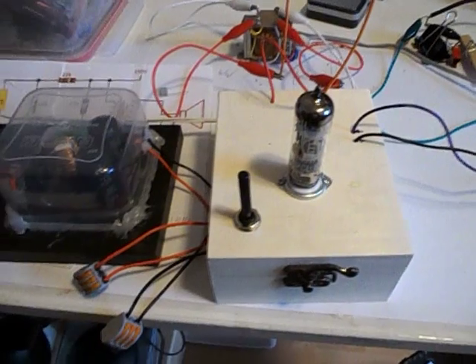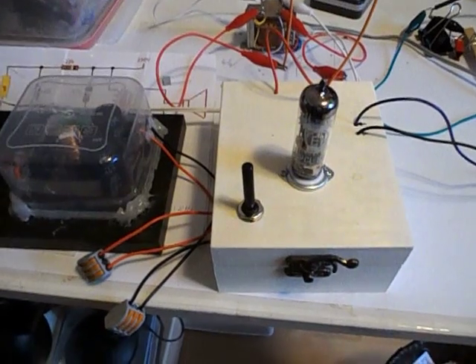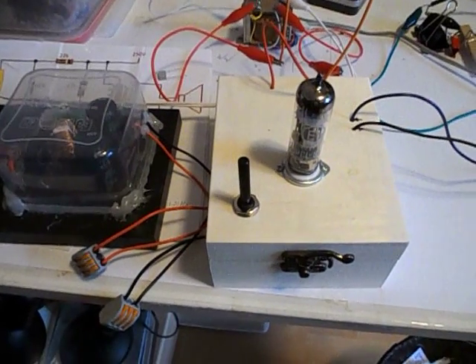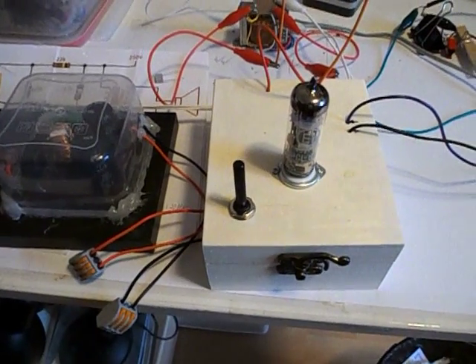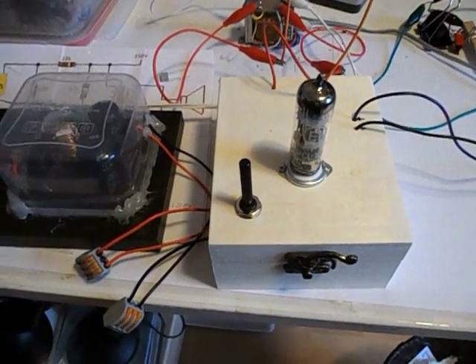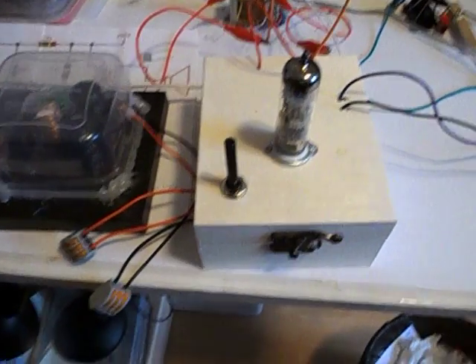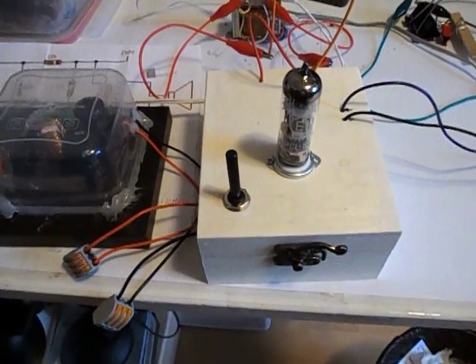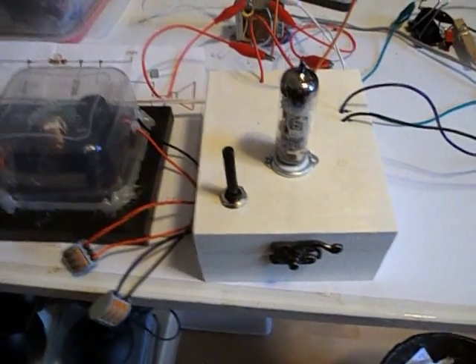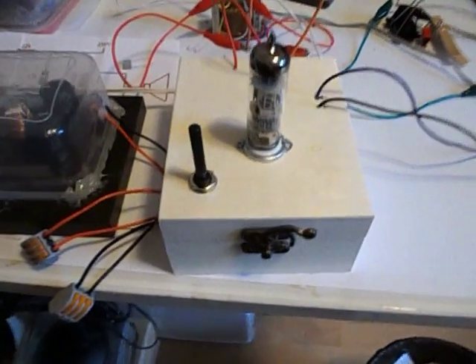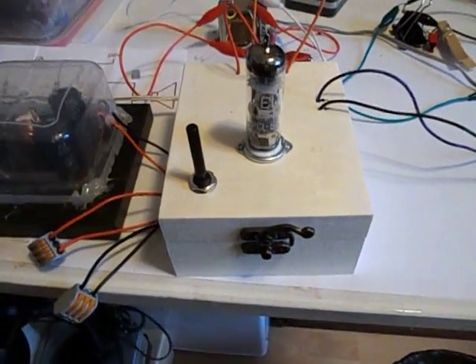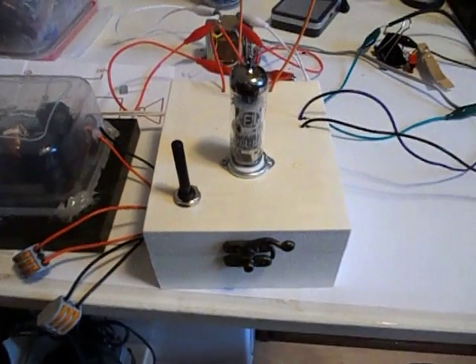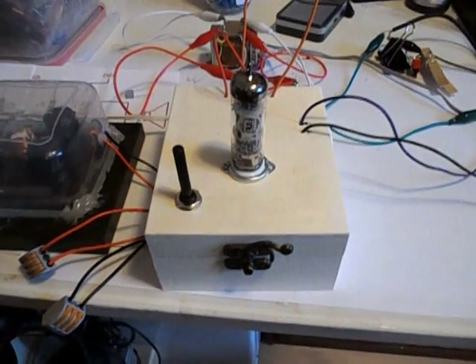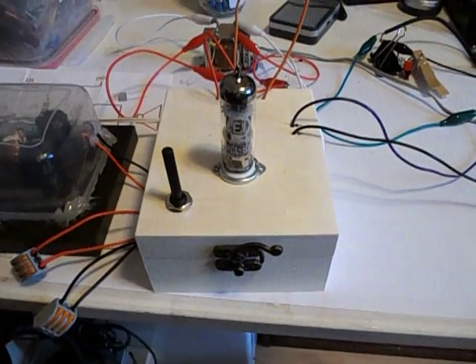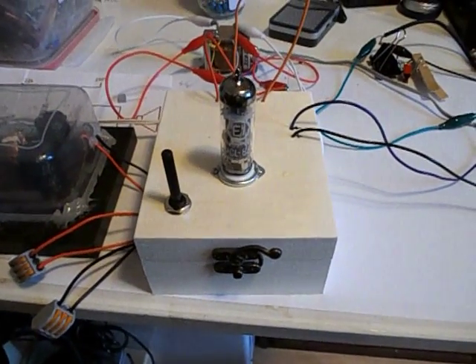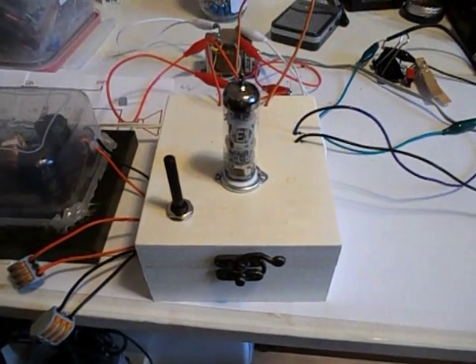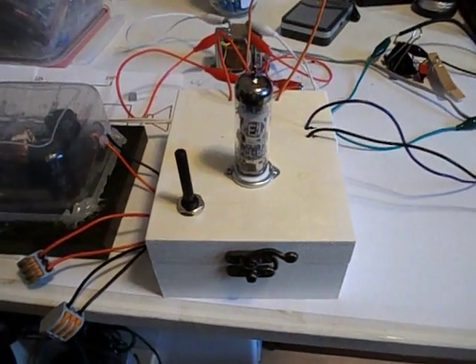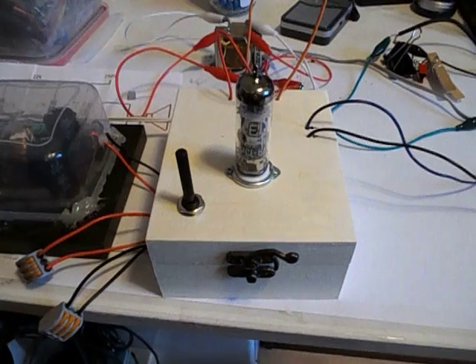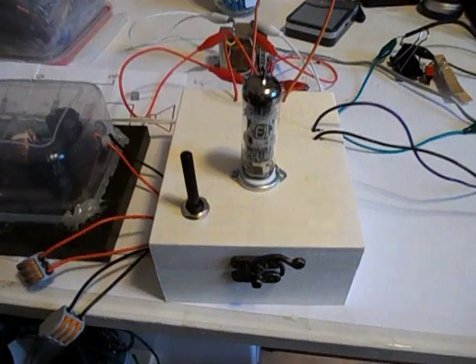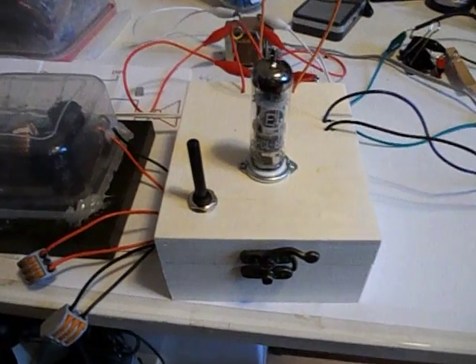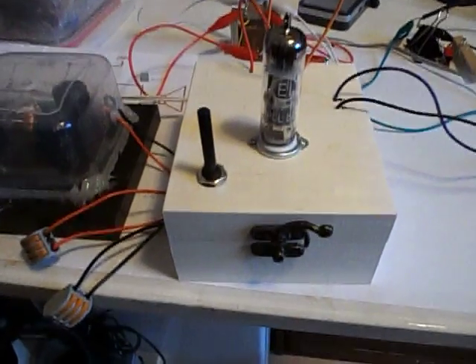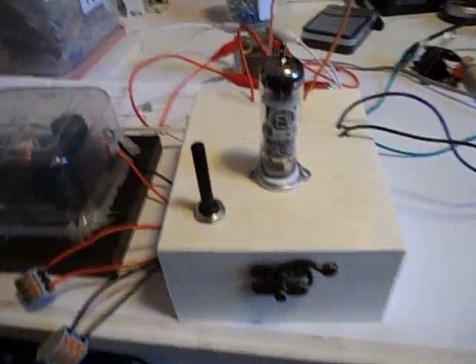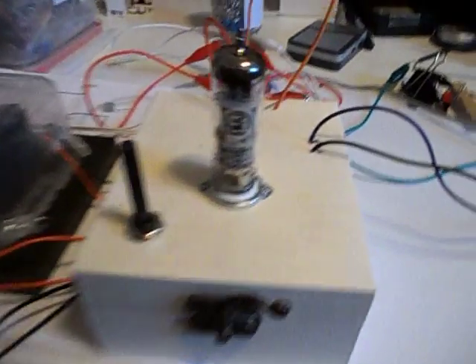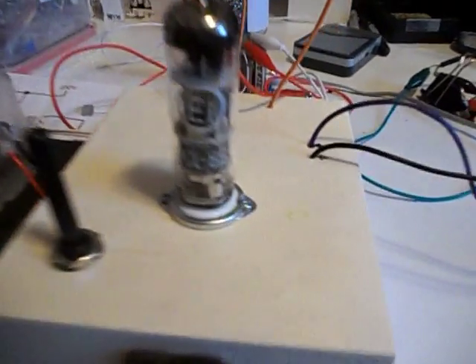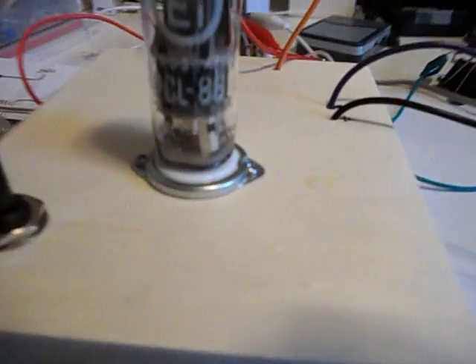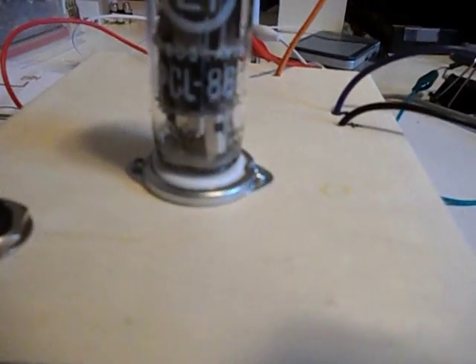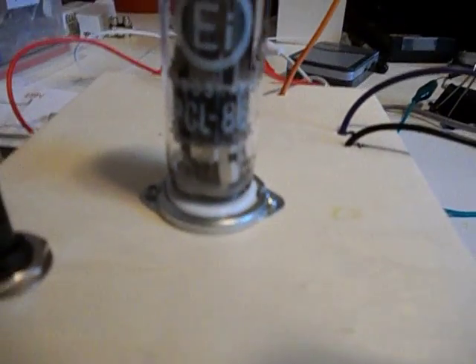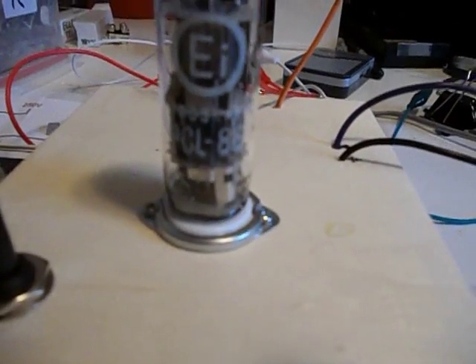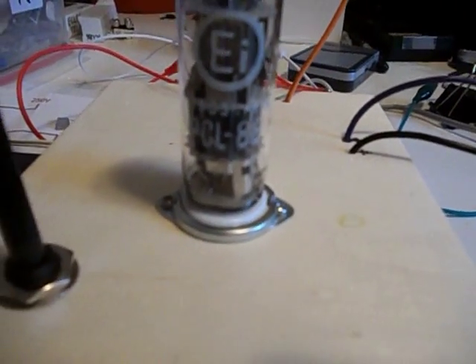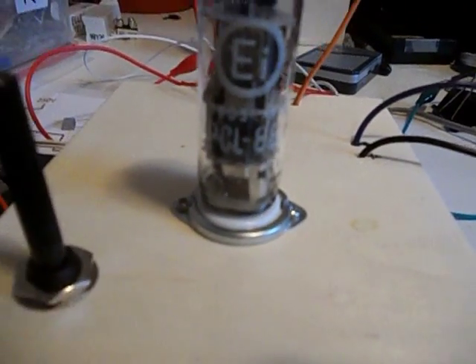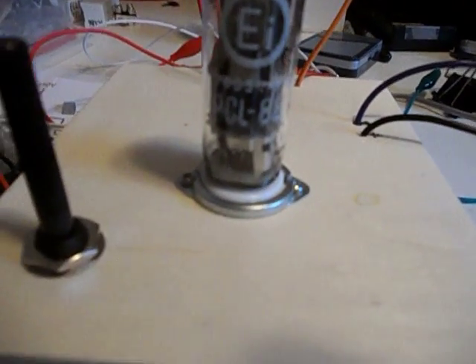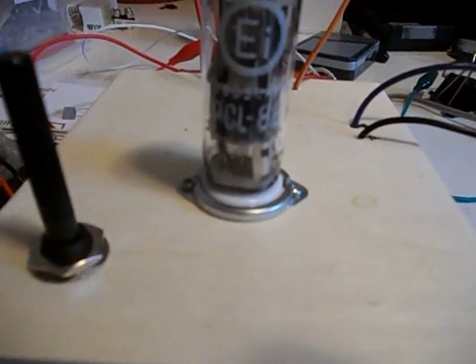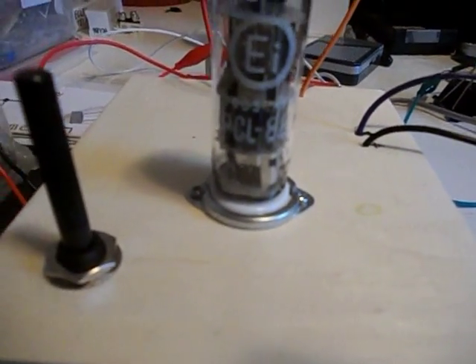Here I am one last time, I hope. Here's my amp again — PCL86. You can probably see it better with this camera.